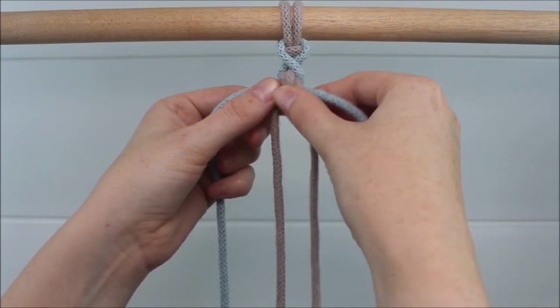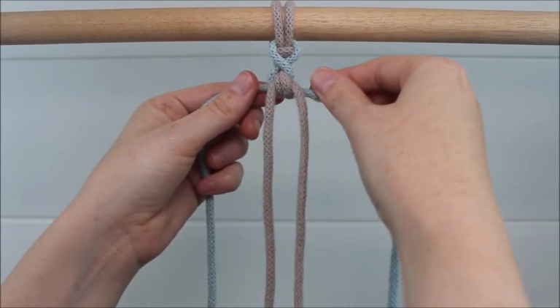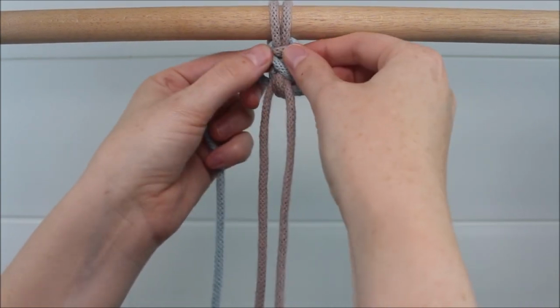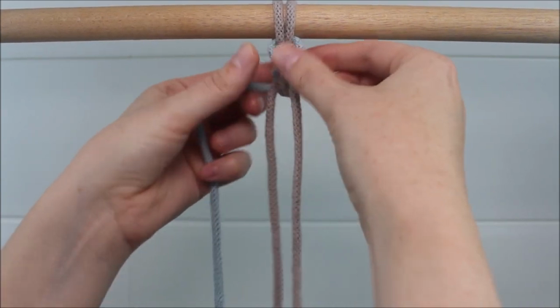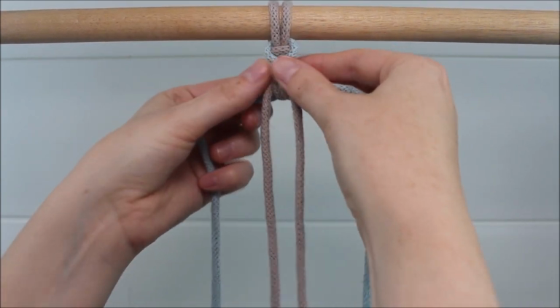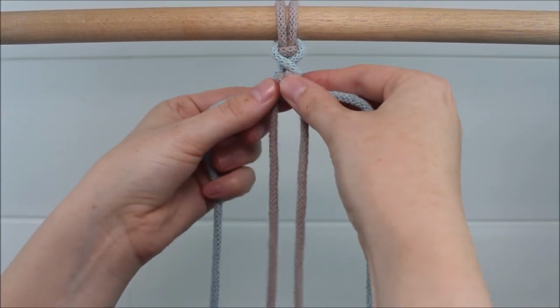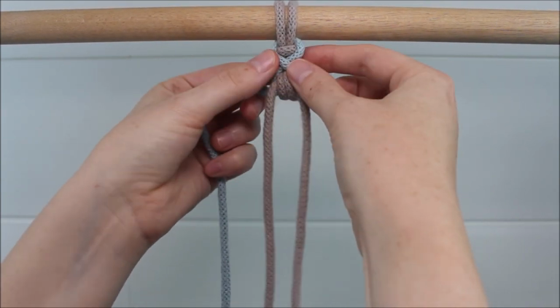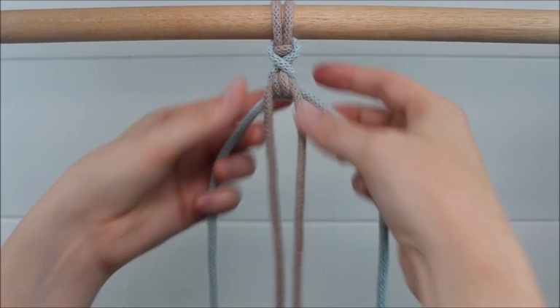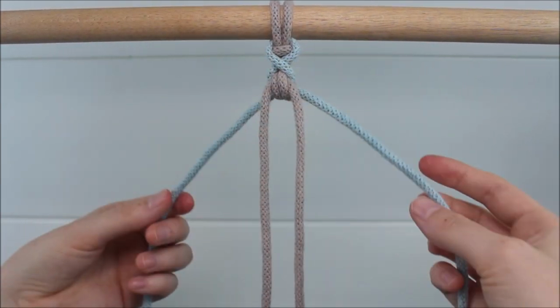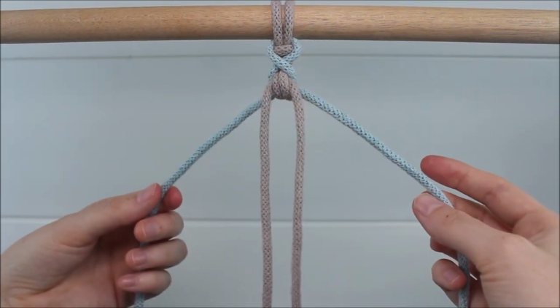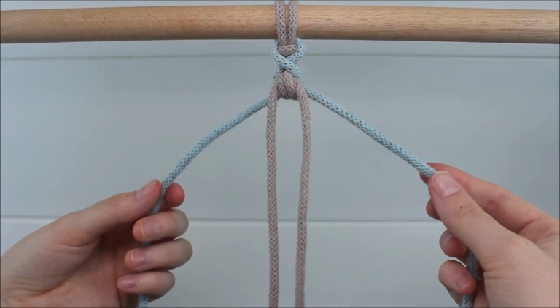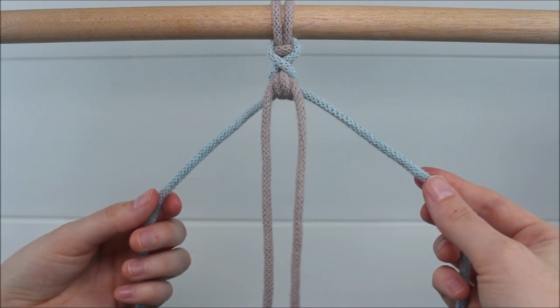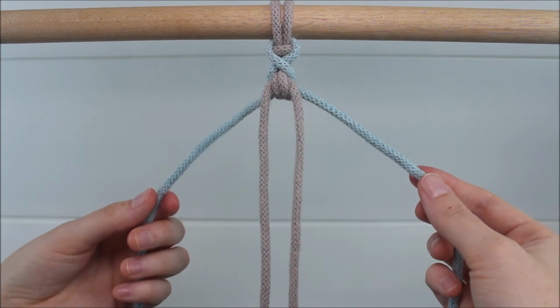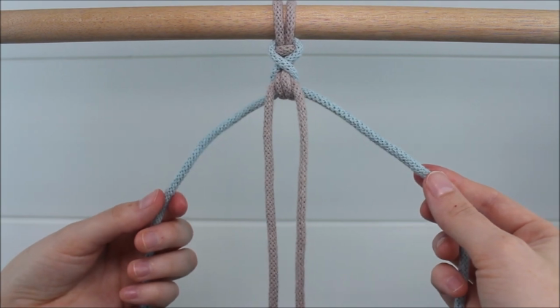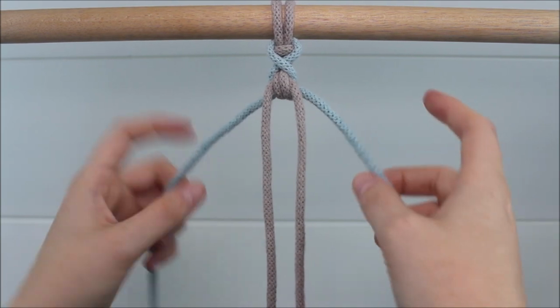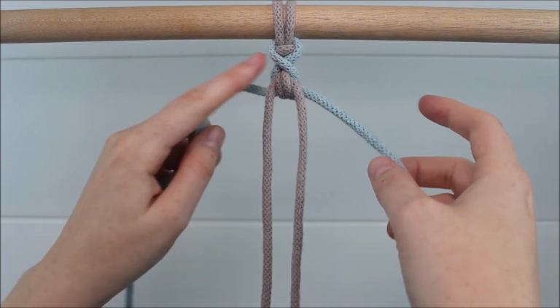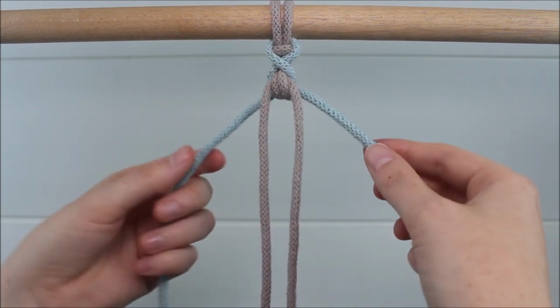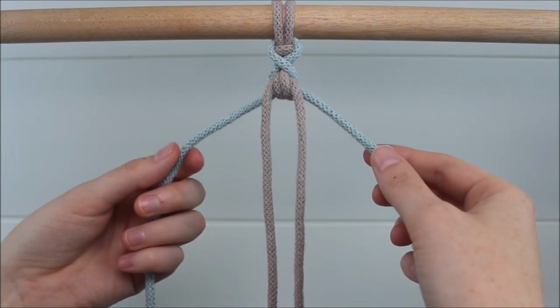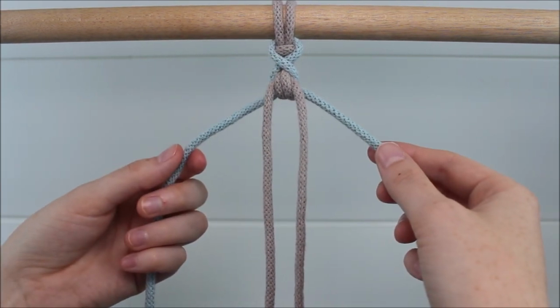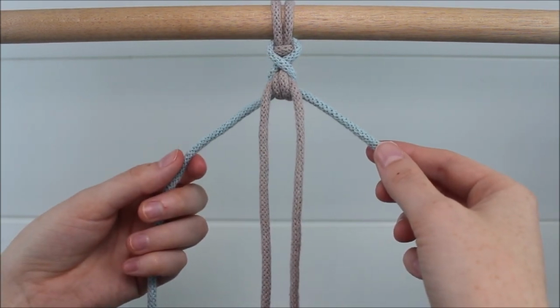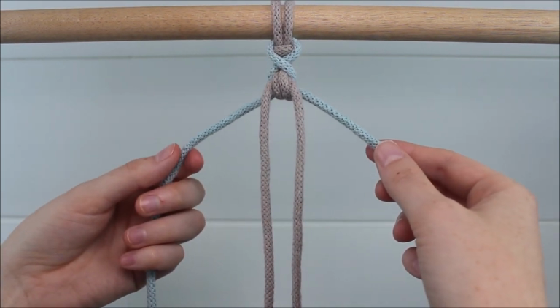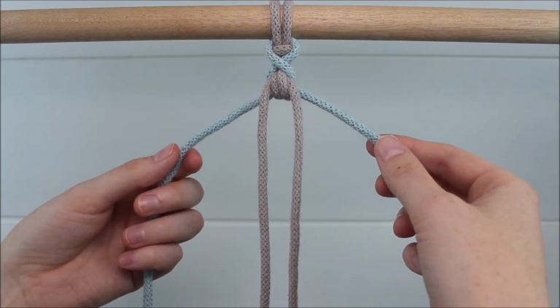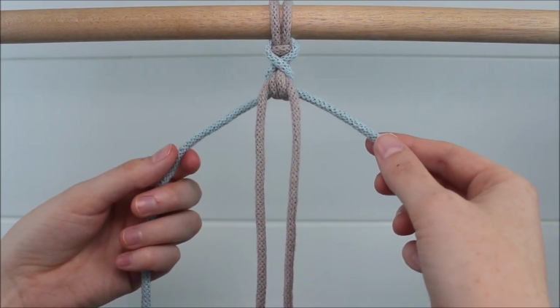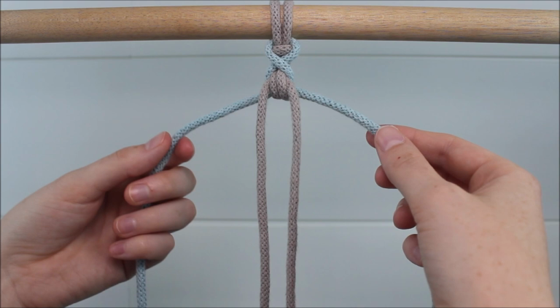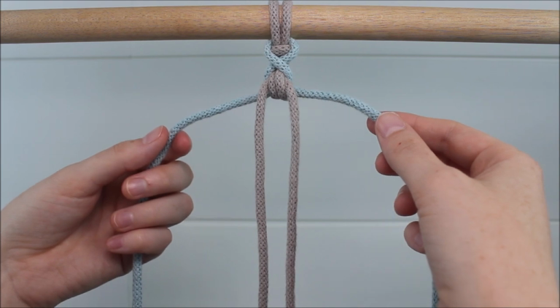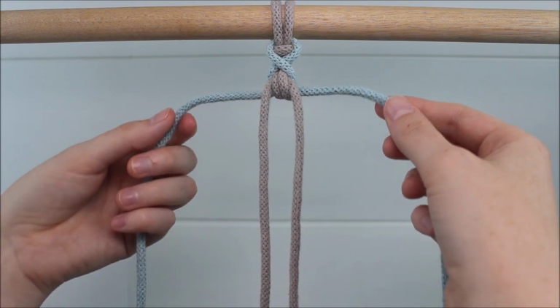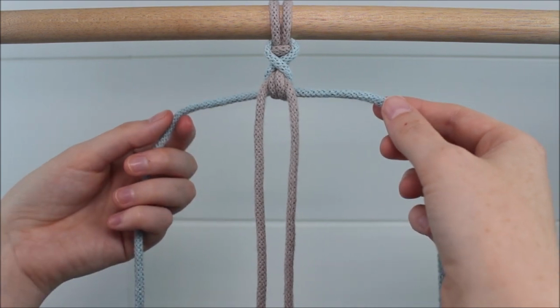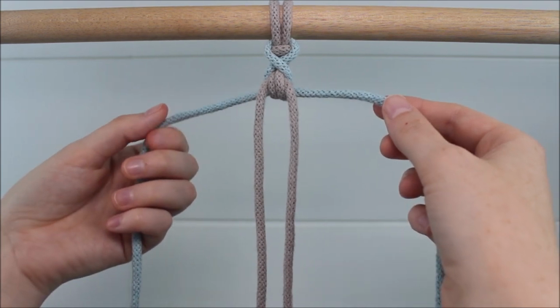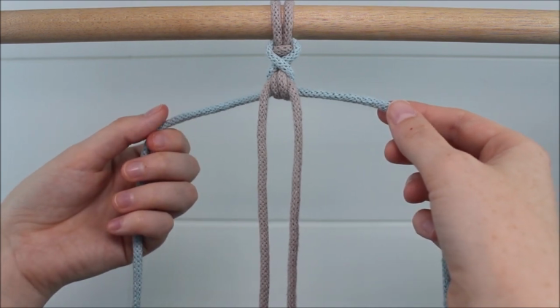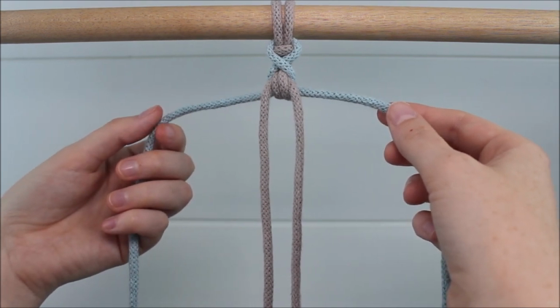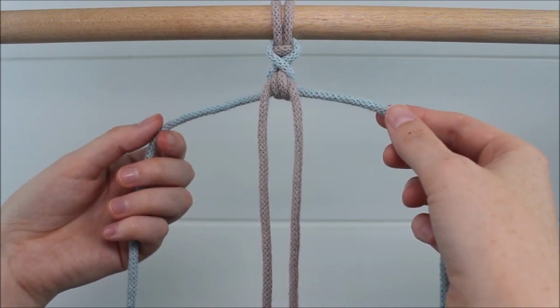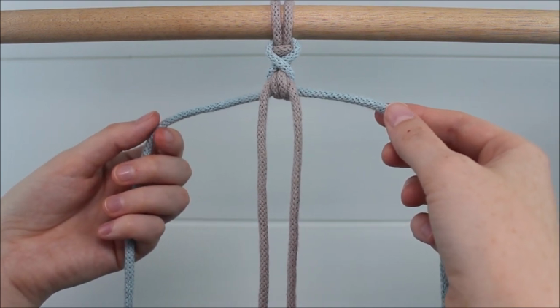Keep adjusting your cords until everything is placed and tightened. It should look like you have this fun cross up above. Now we're just going to repeat the same thing.